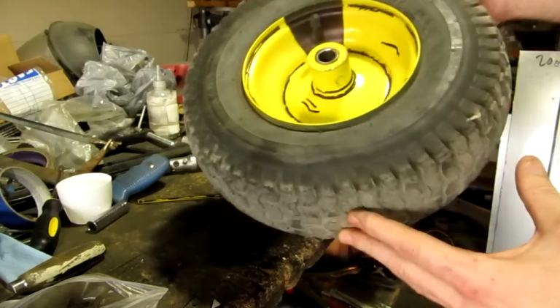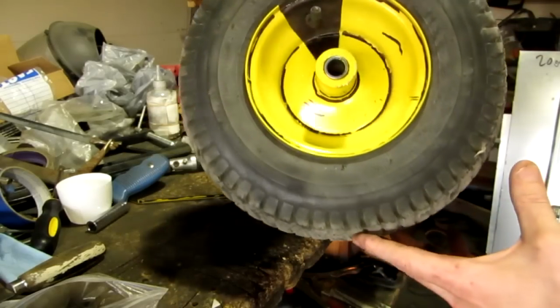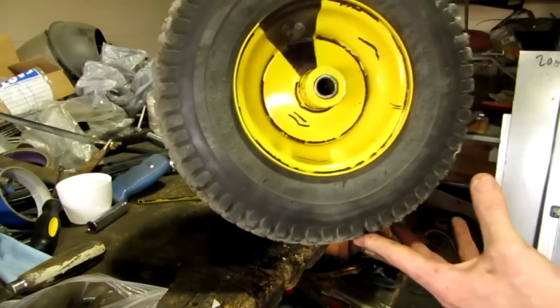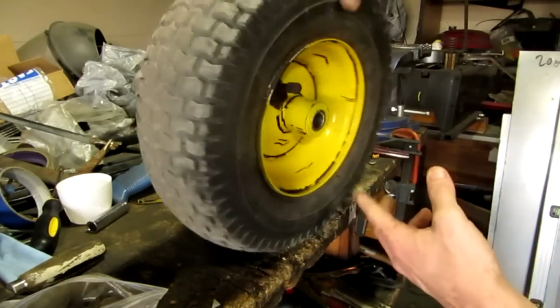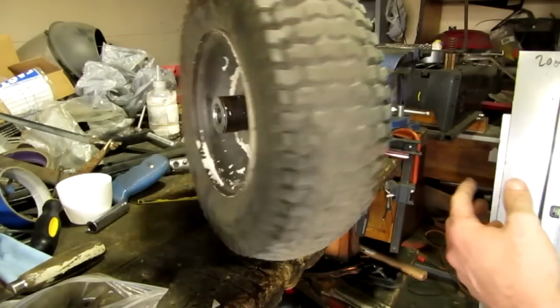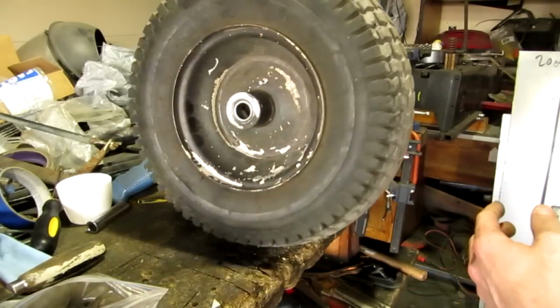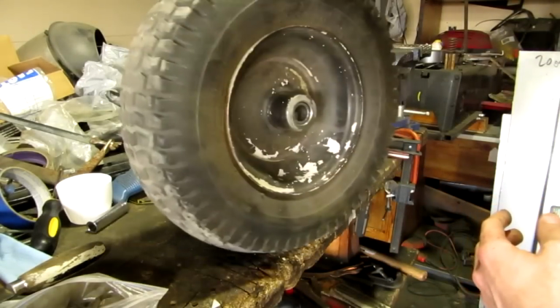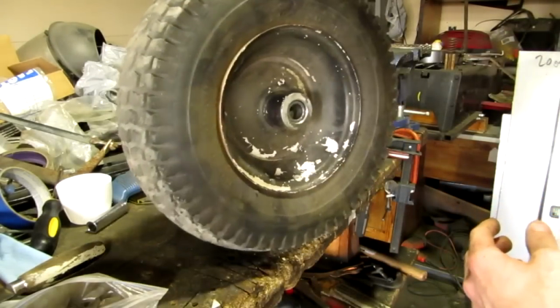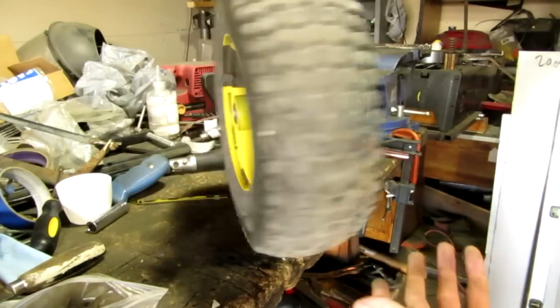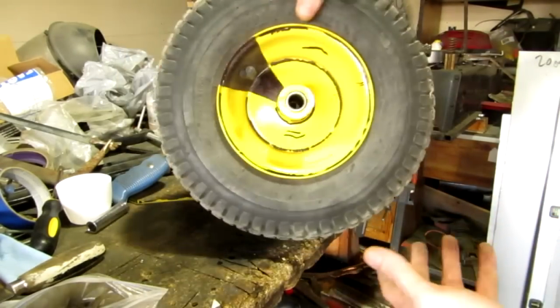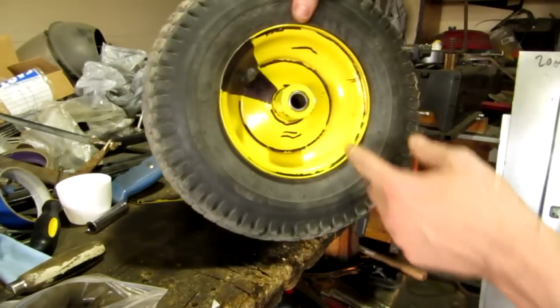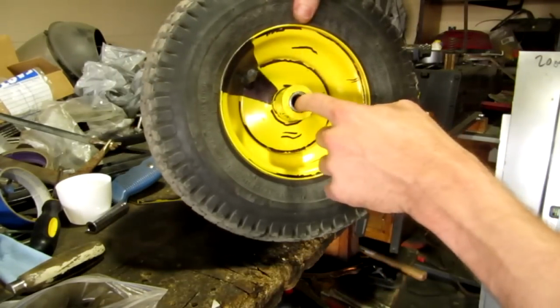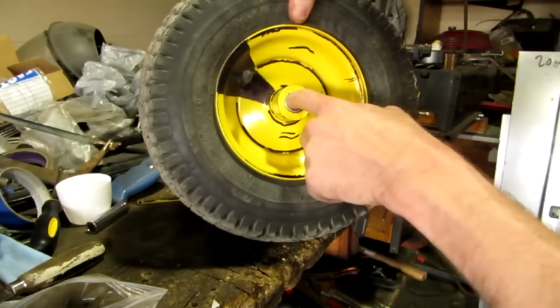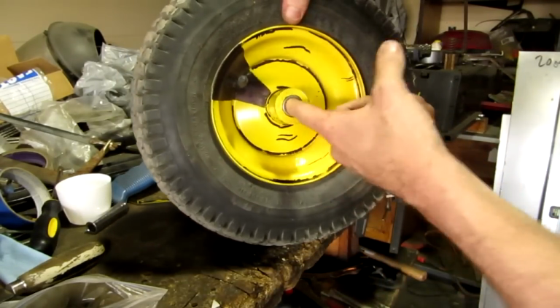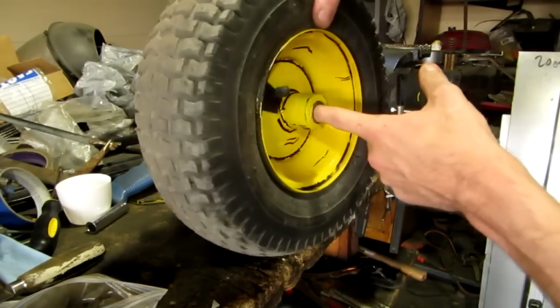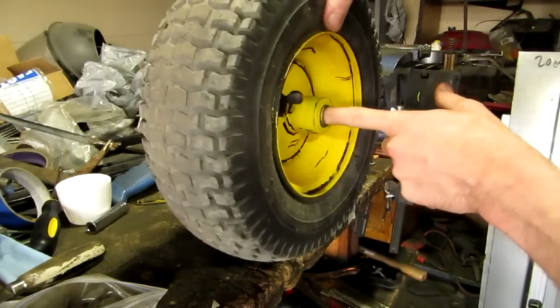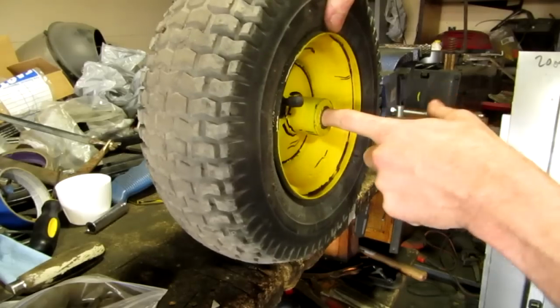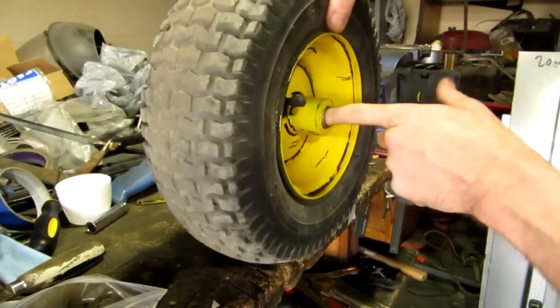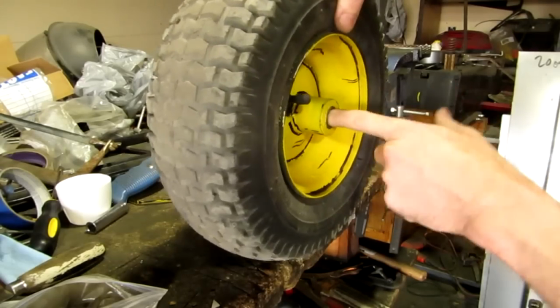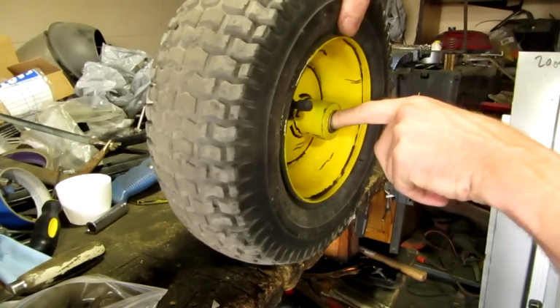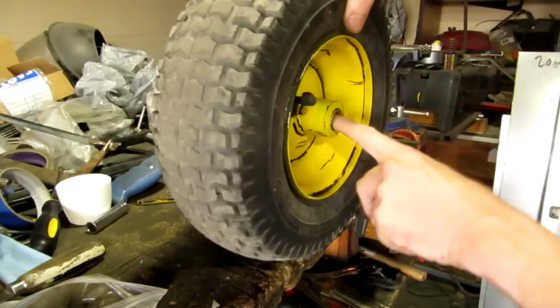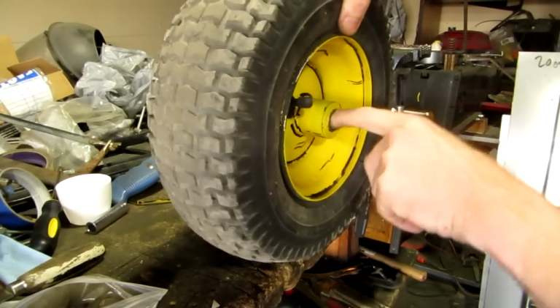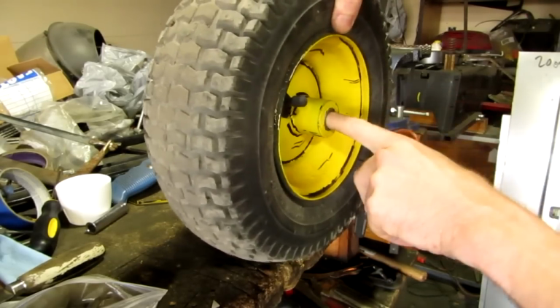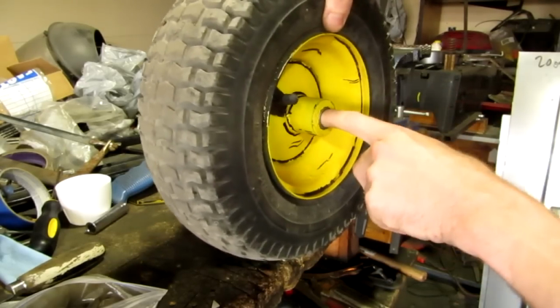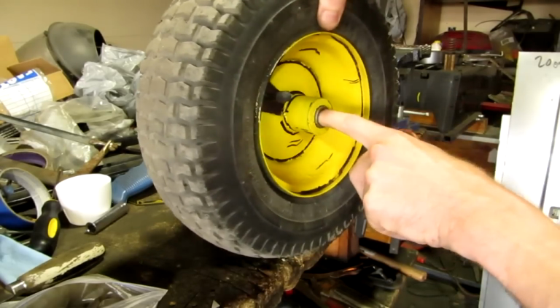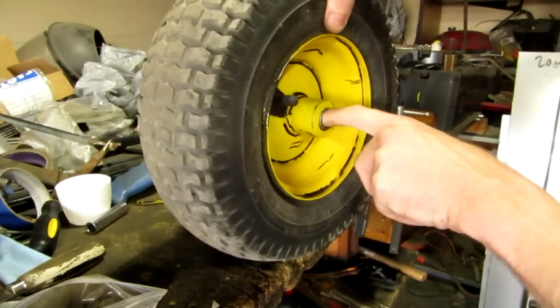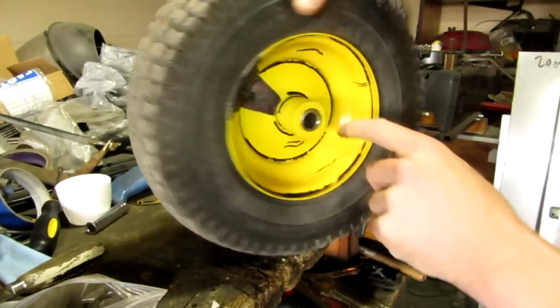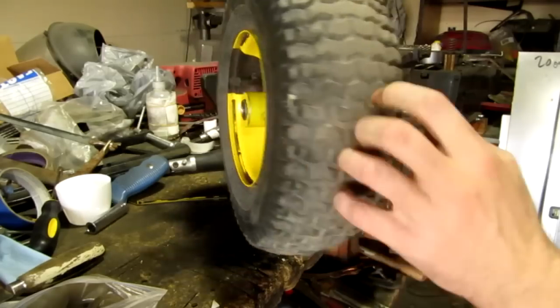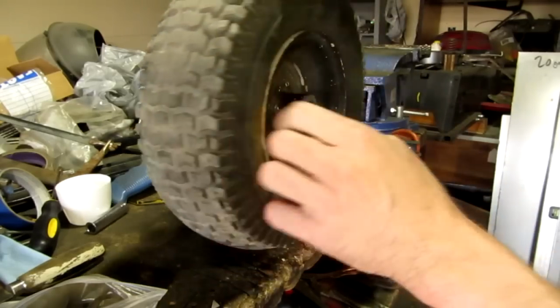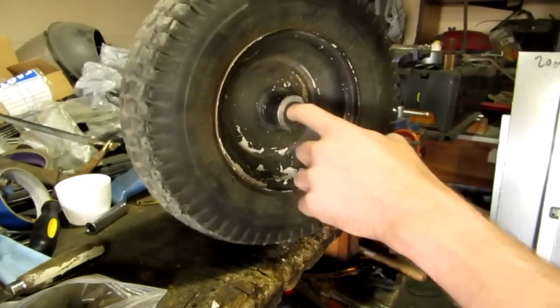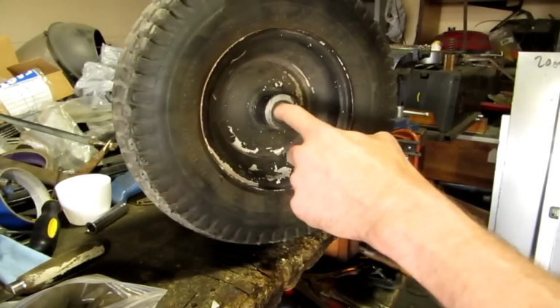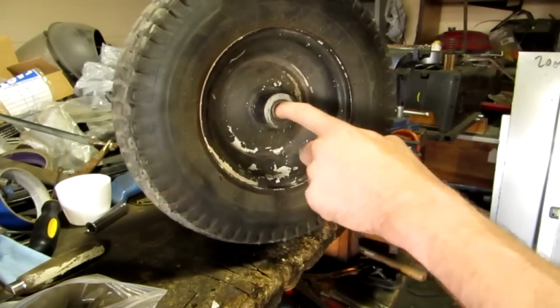Now you know what this tire goes to — the Hyperion cart. The bearings in this thing are pretty well shot. I didn't realize that until I started putting this thing together. So we're going to swap out these bearings.